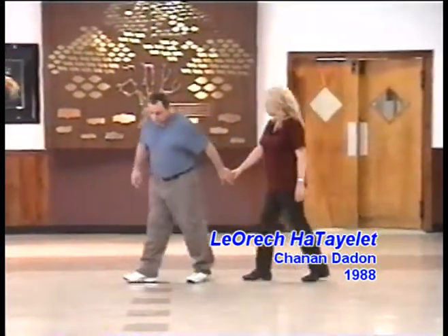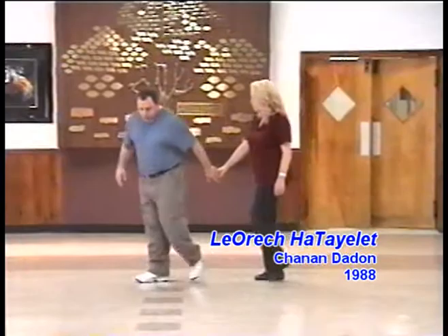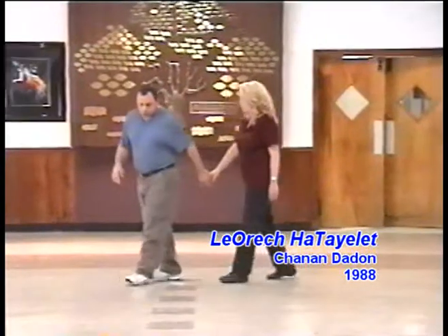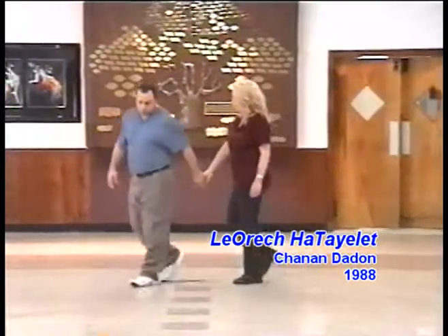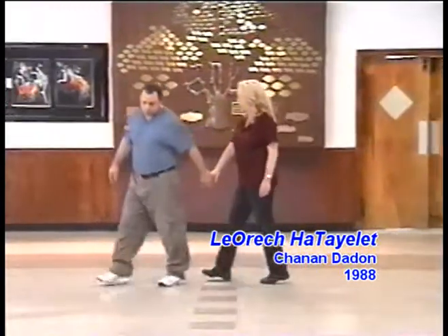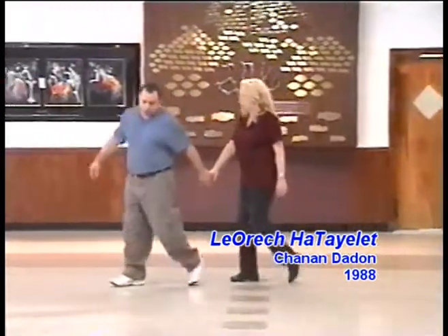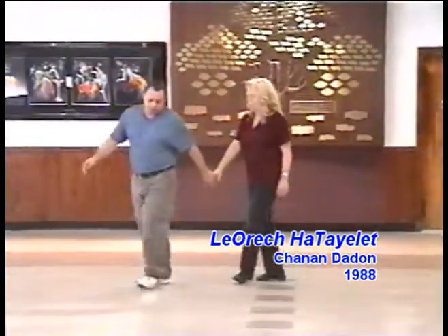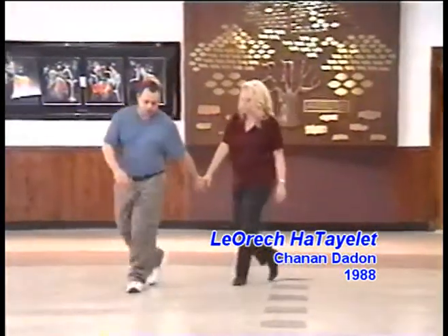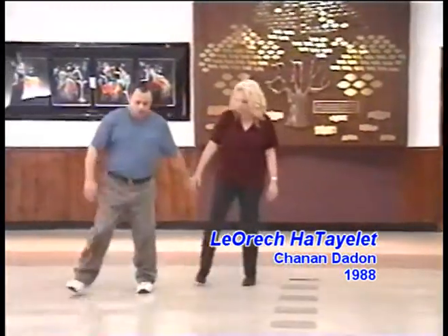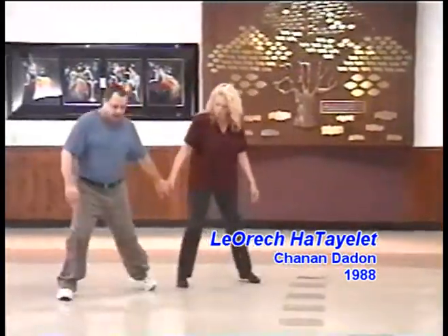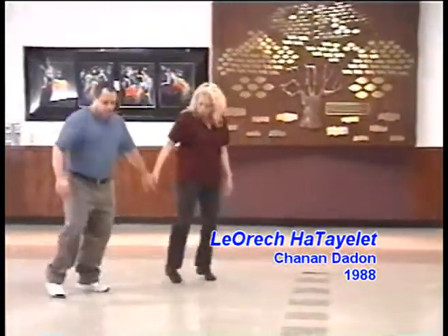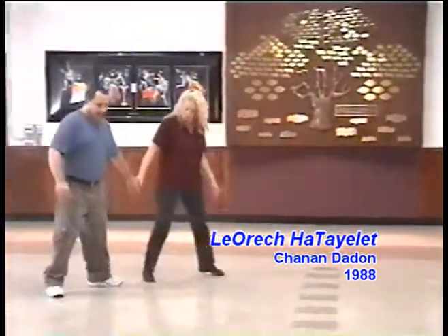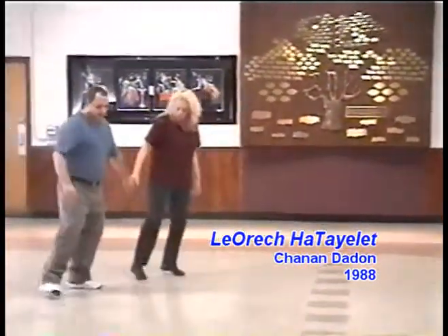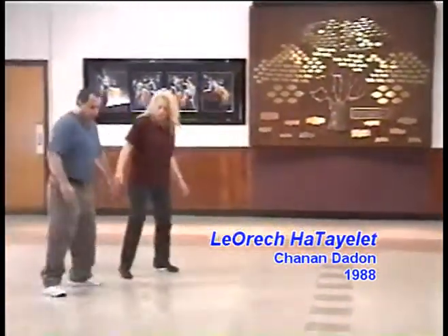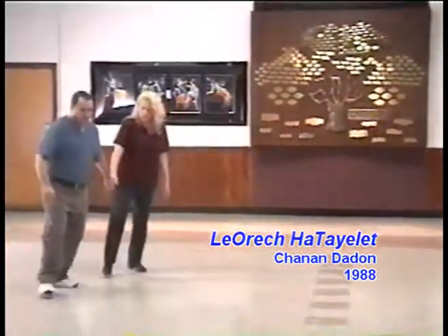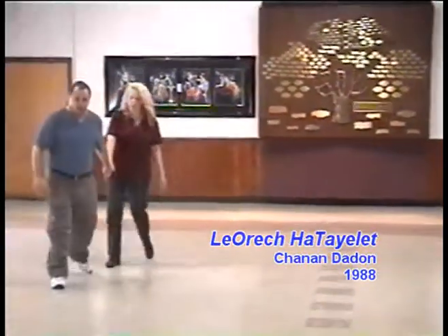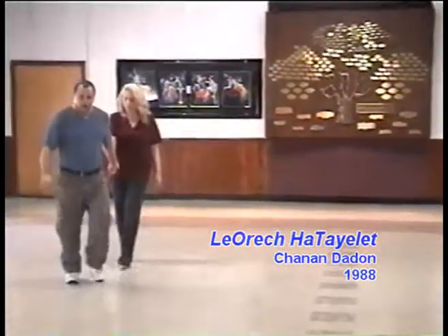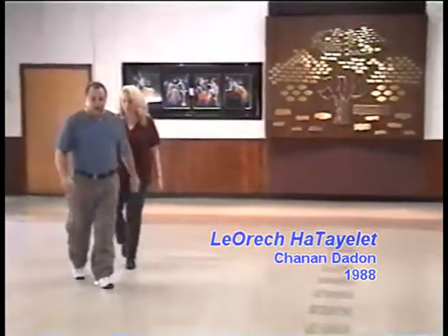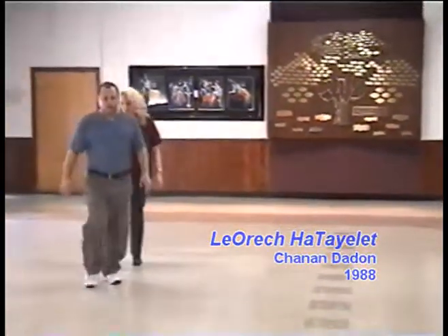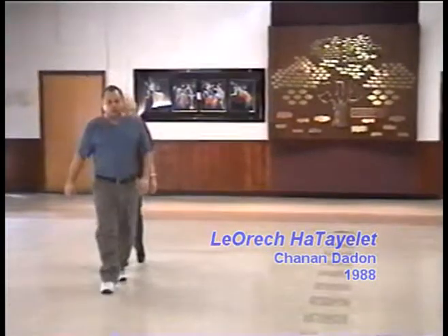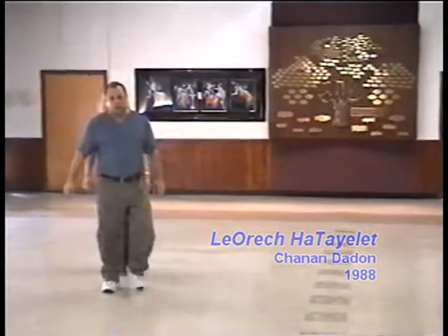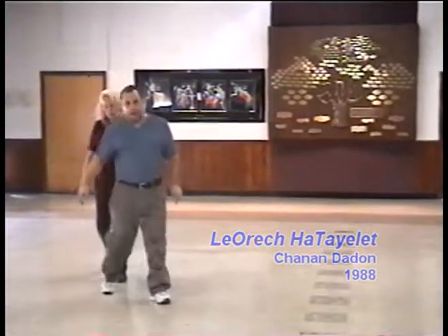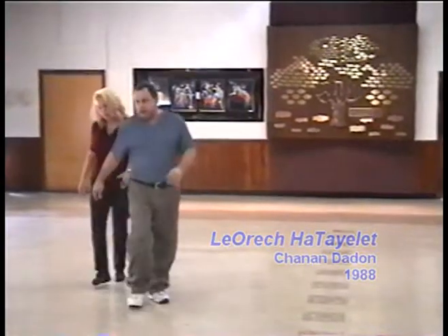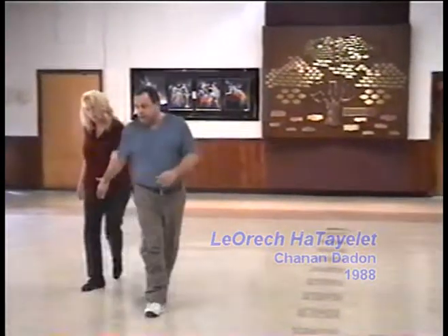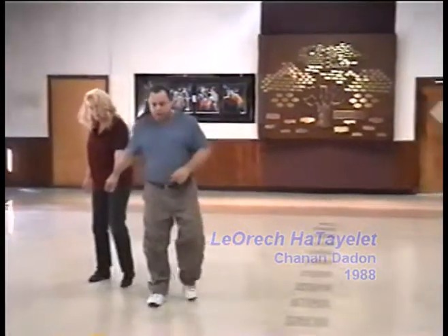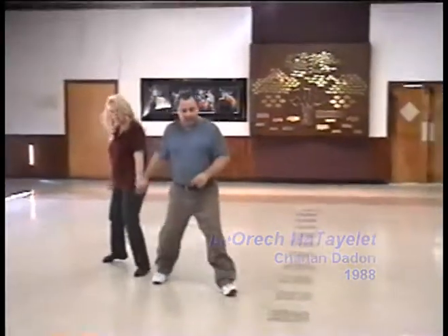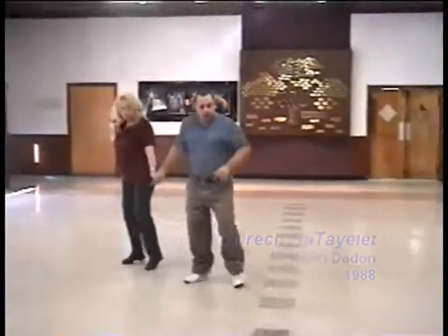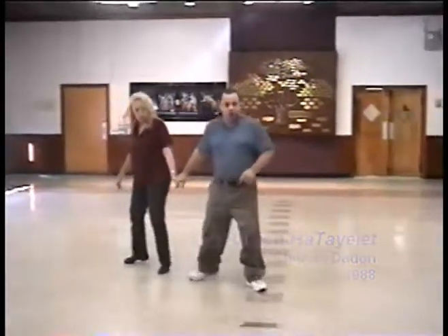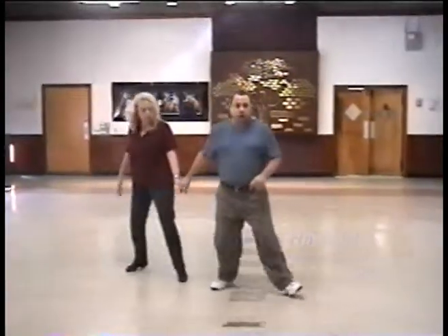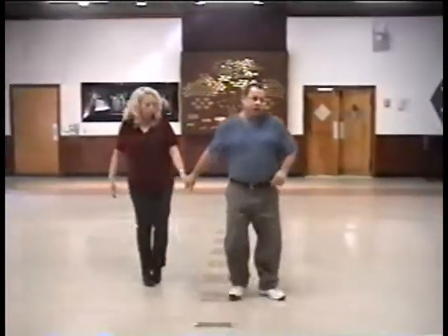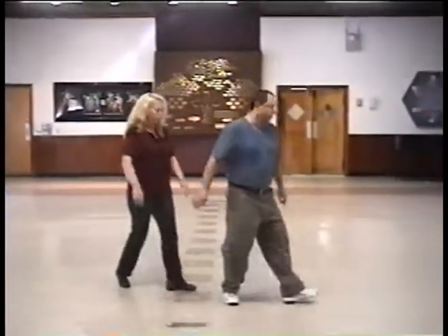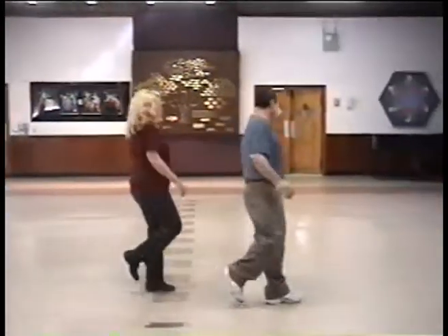One, two, three, four. Slide to the right, three, four. Left, two, three, four. Slide, two, three, four.